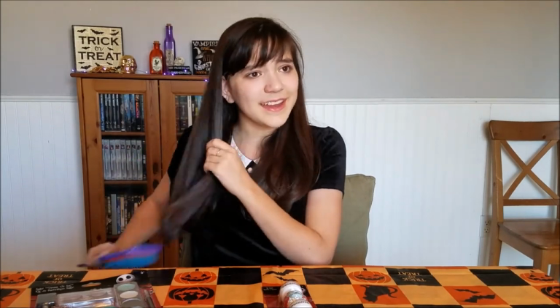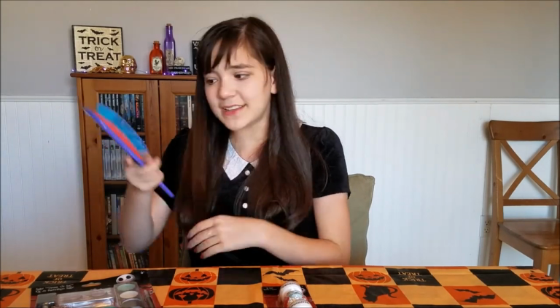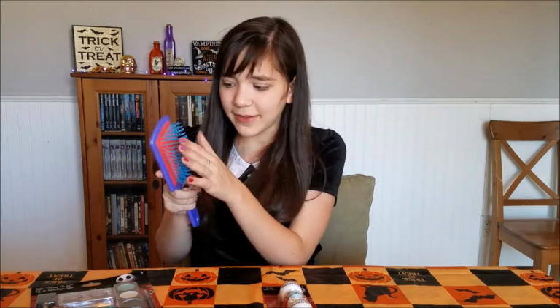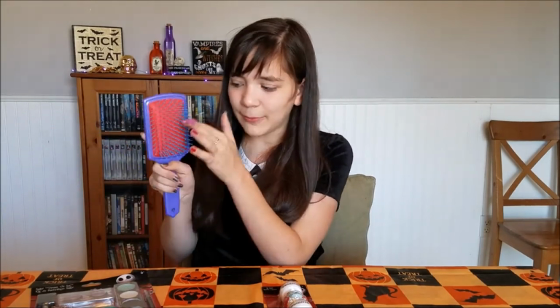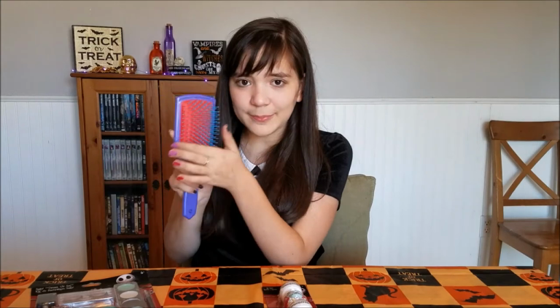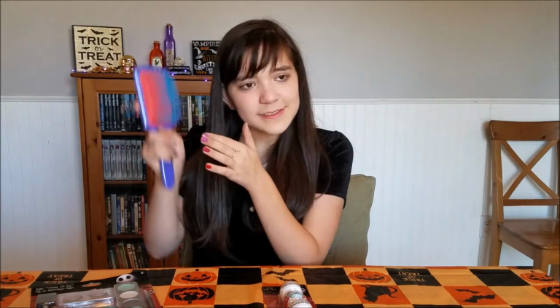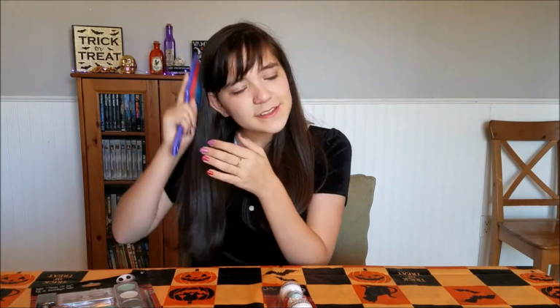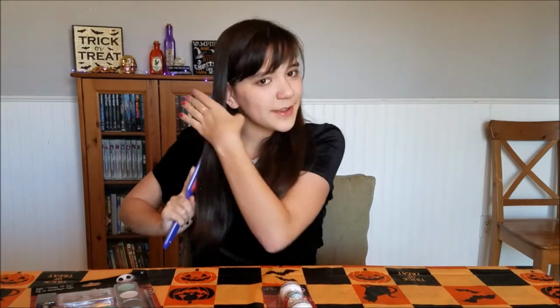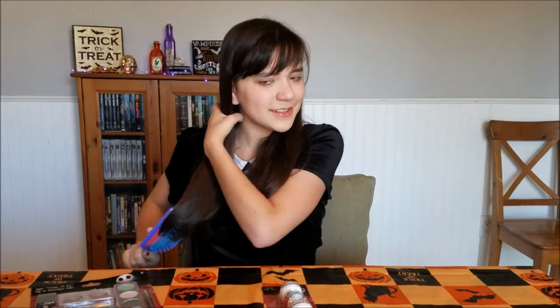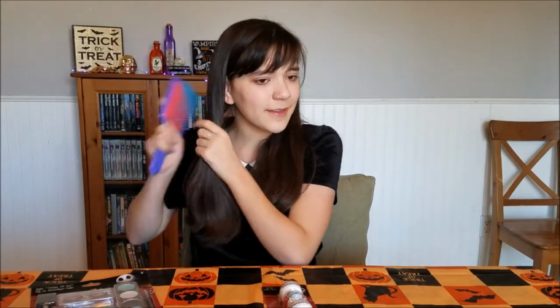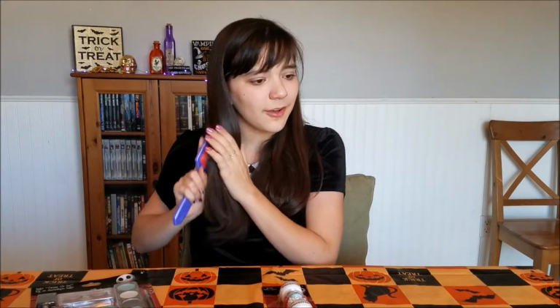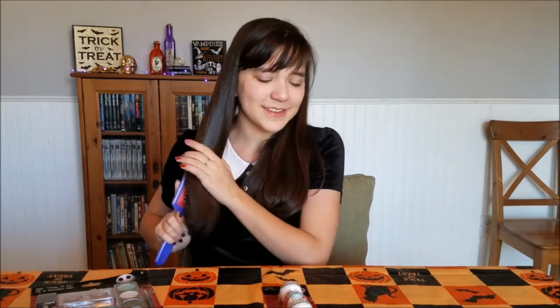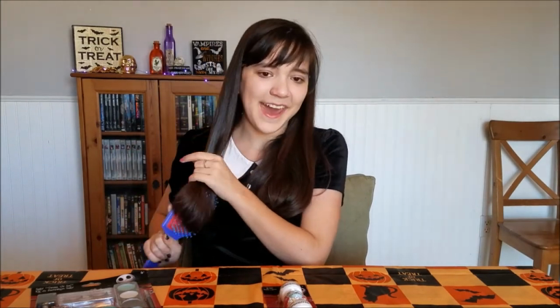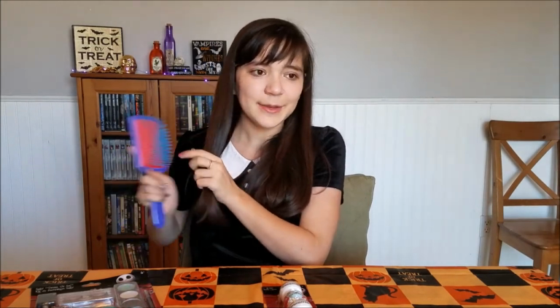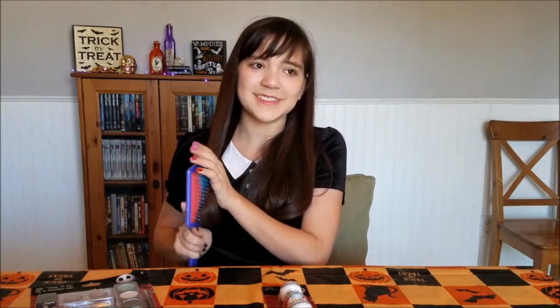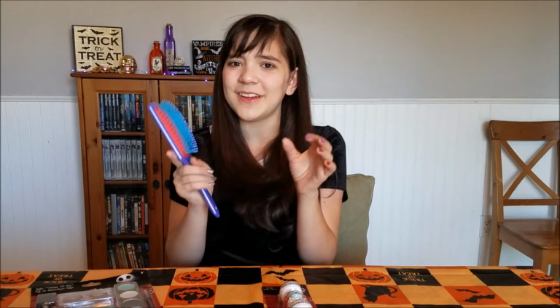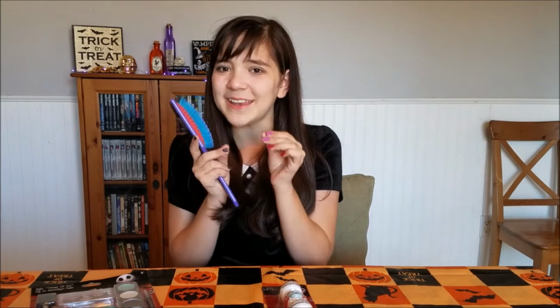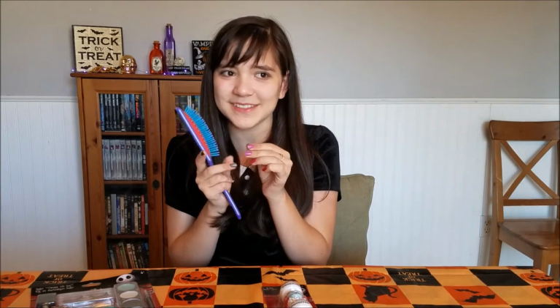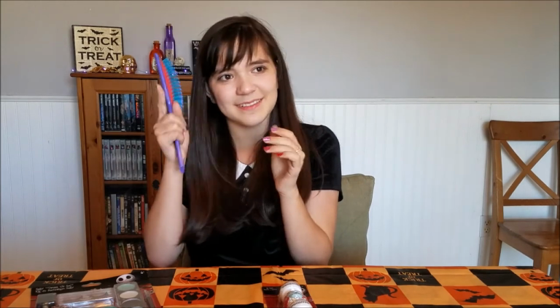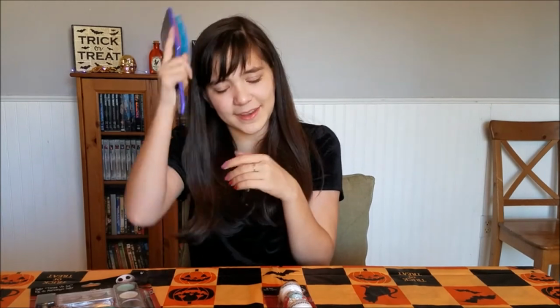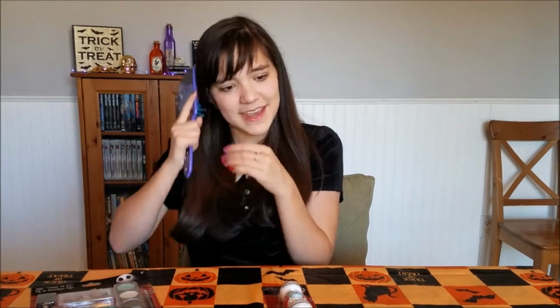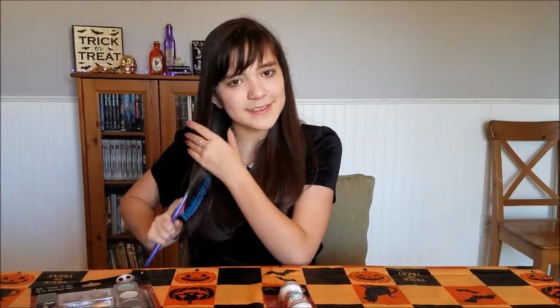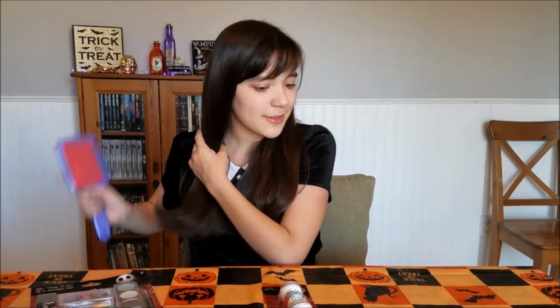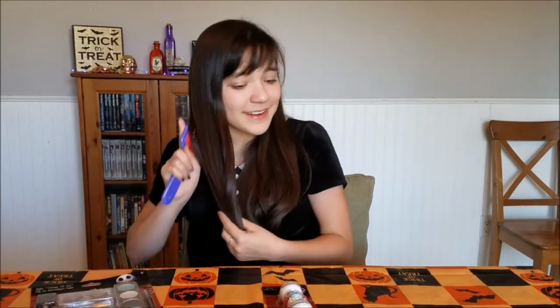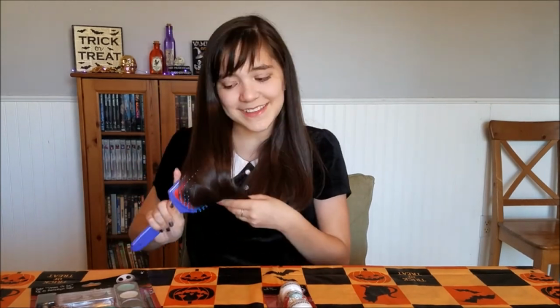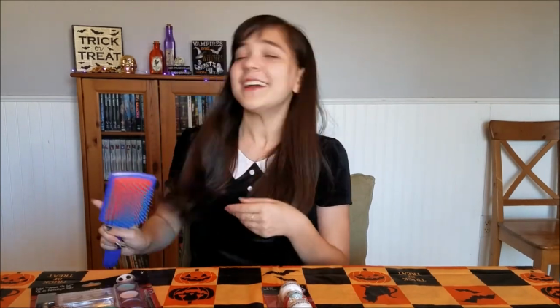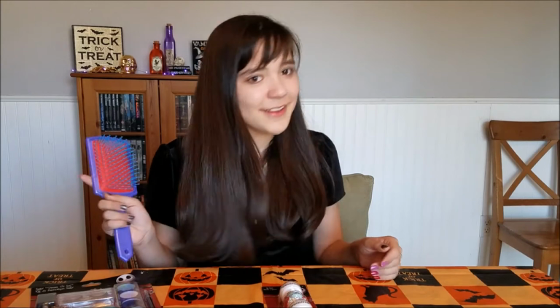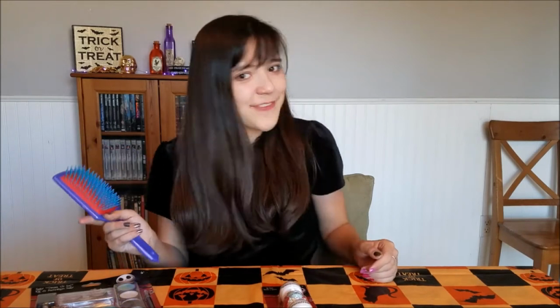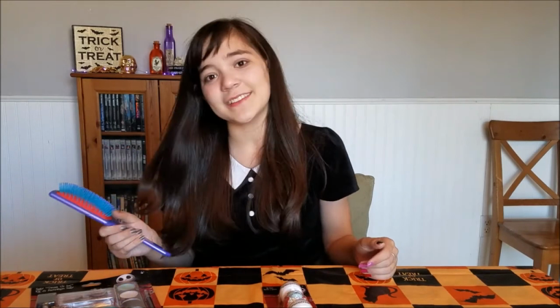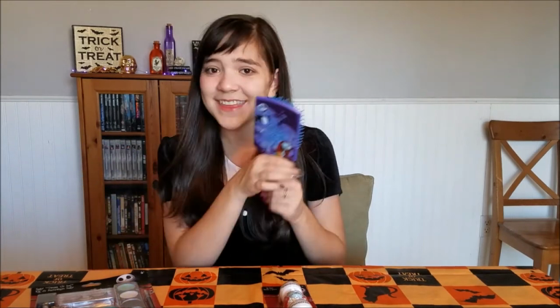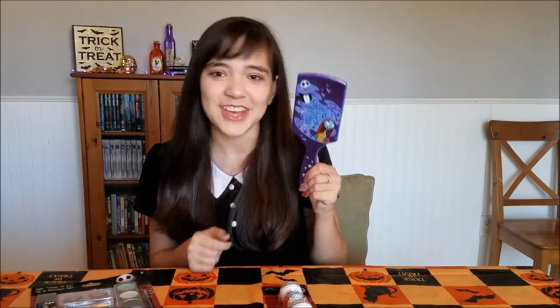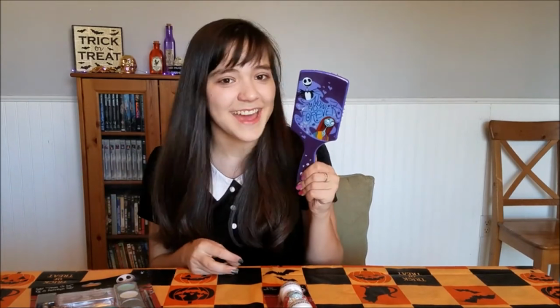It does have very wide bristles, so it's good for long hair, because I've had brushes with very thin bristles and I find them getting tangled in my hair. And now my hair looks fabulous, thanks to Jack and Sally.